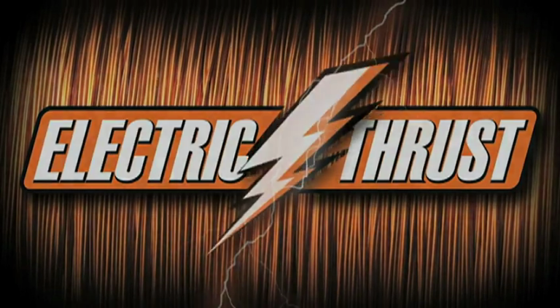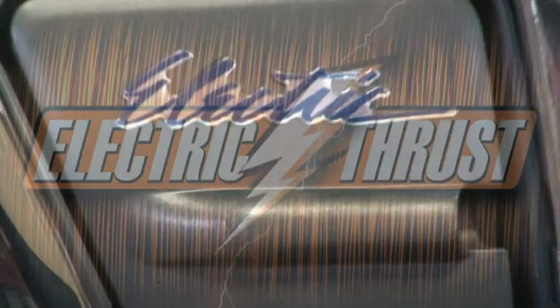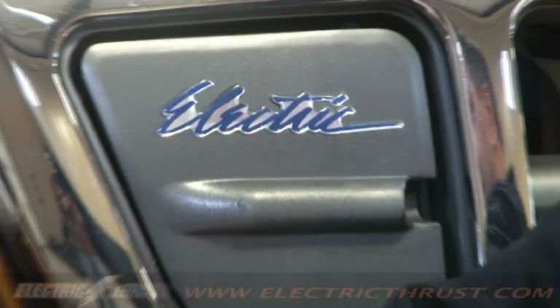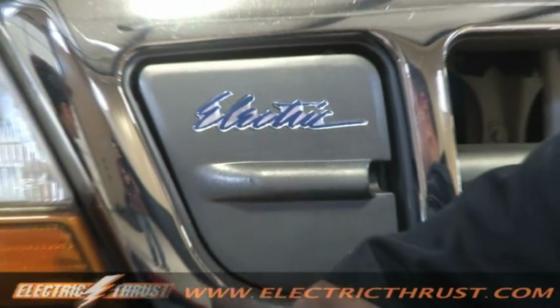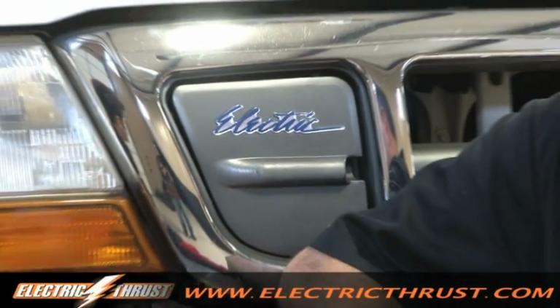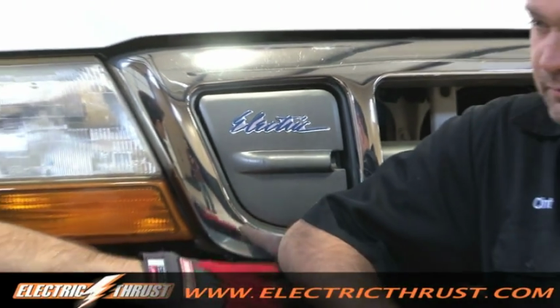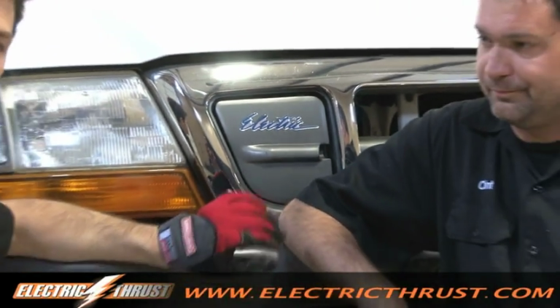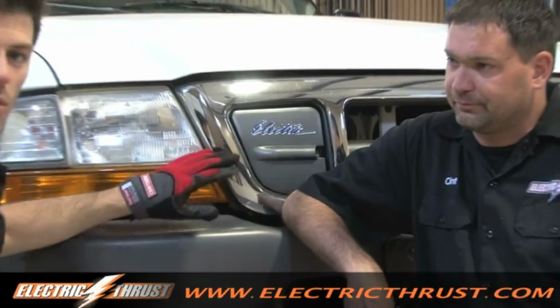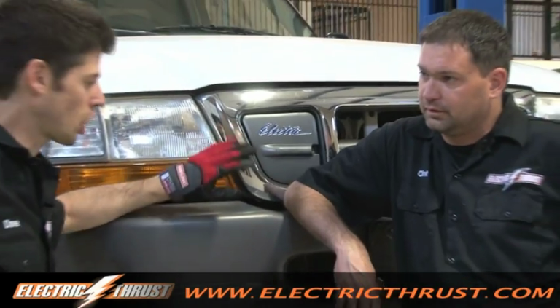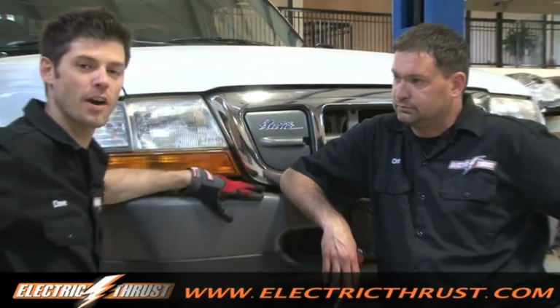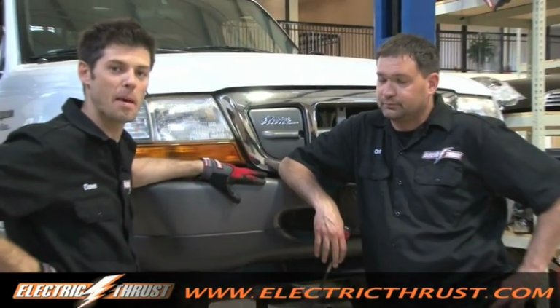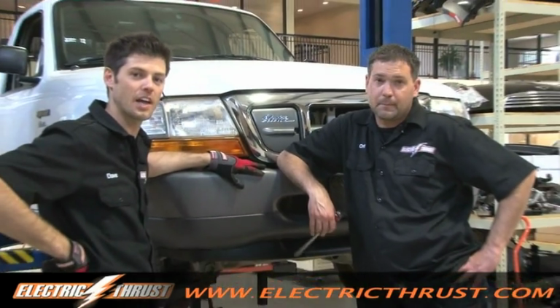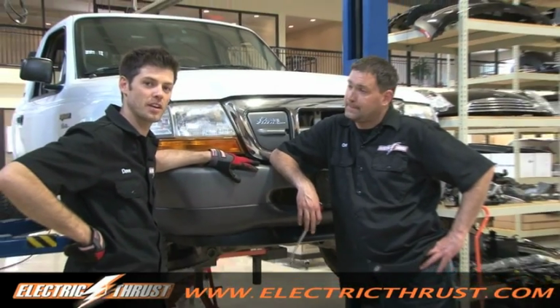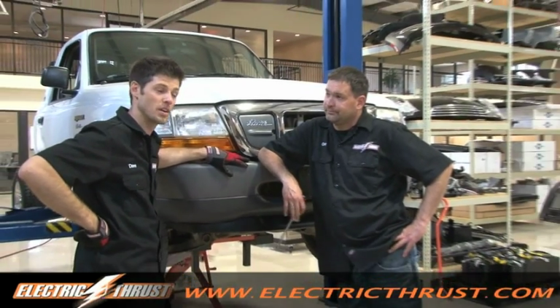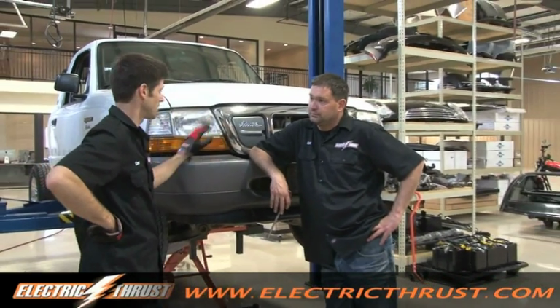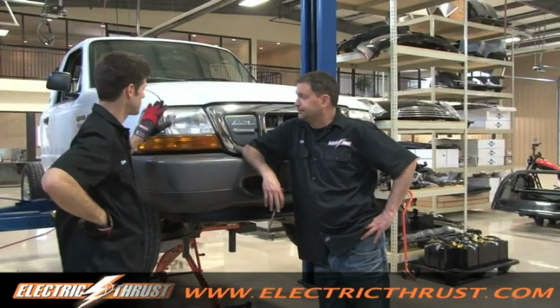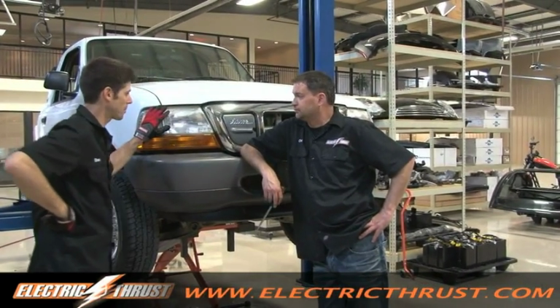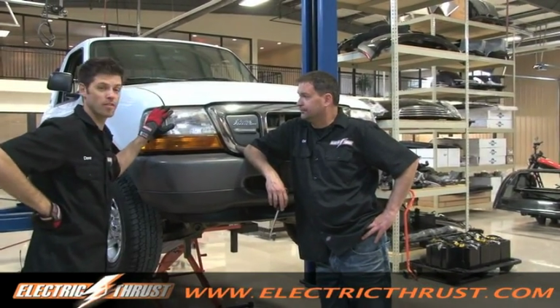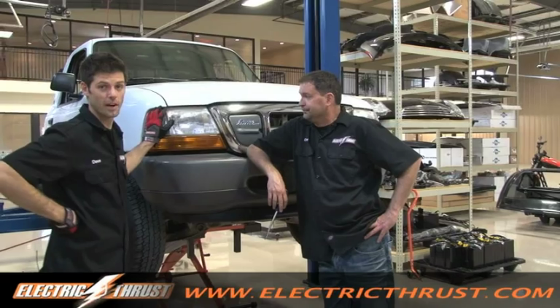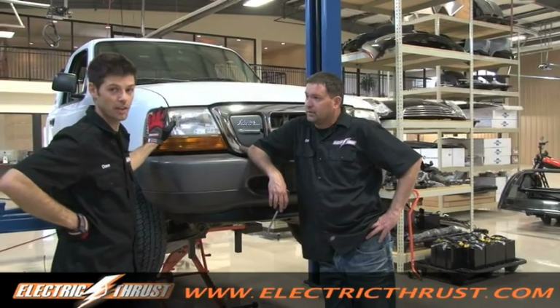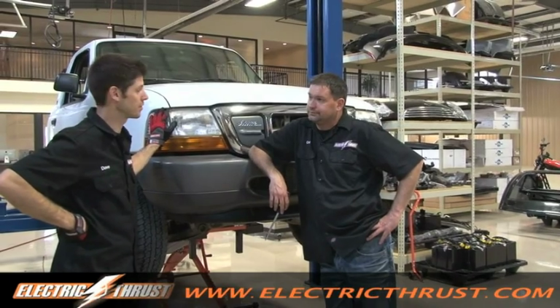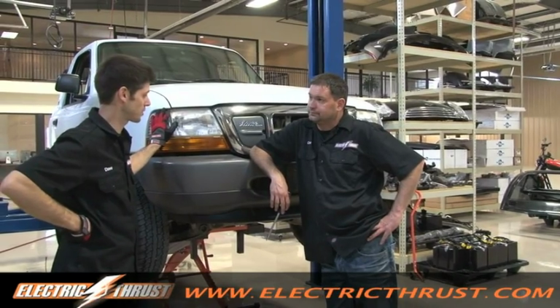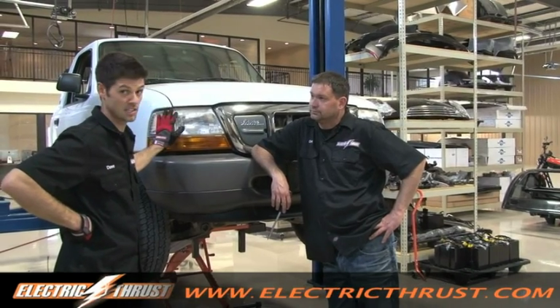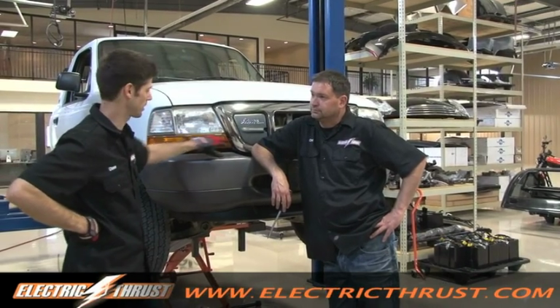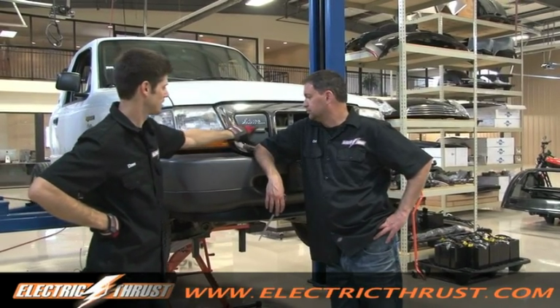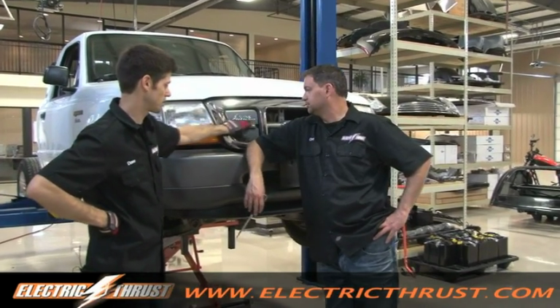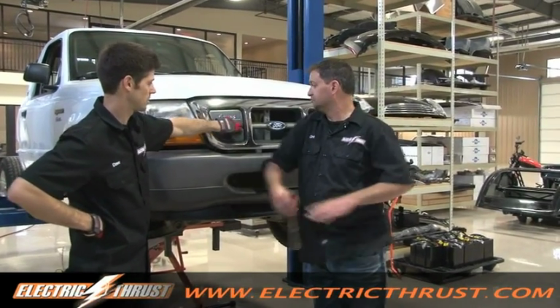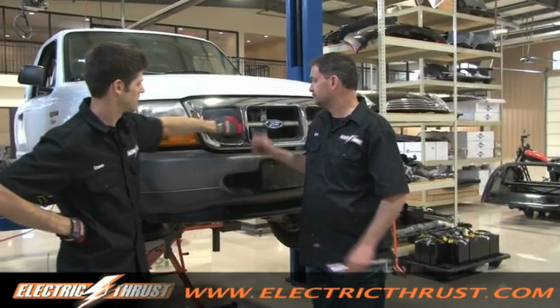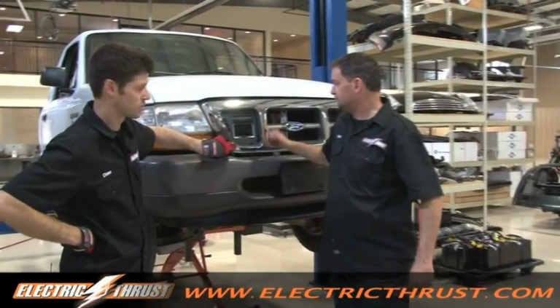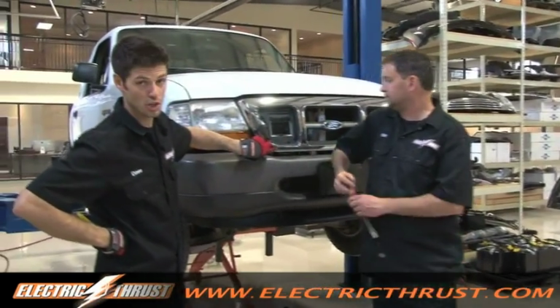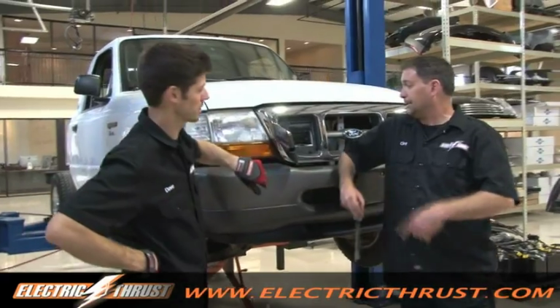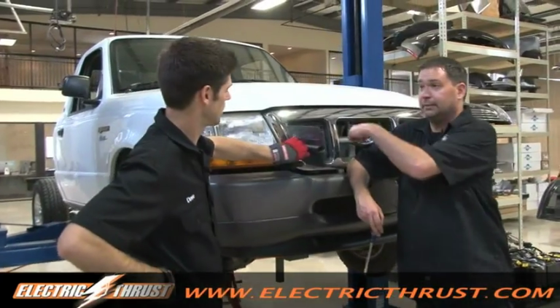In 2000 there were actually several car manufacturers making electric vehicles. This happens to be a Ford Ranger that came from the factory as electric. As you can see here, this is one of the charging ports — plug and play.